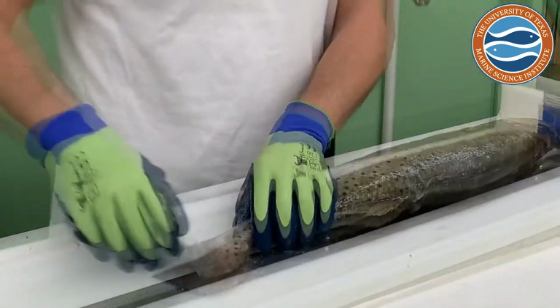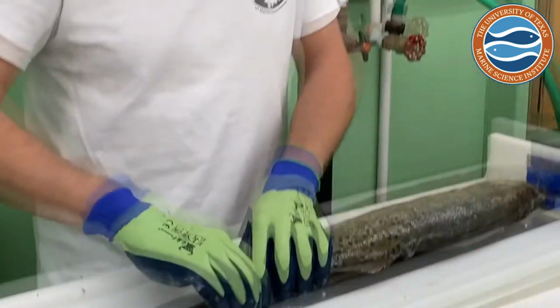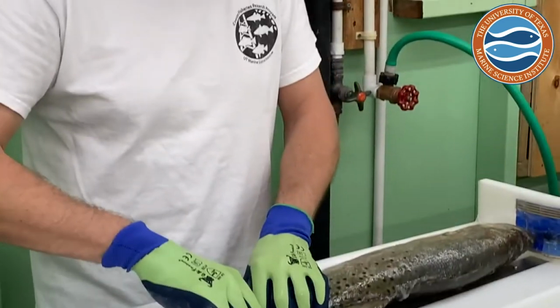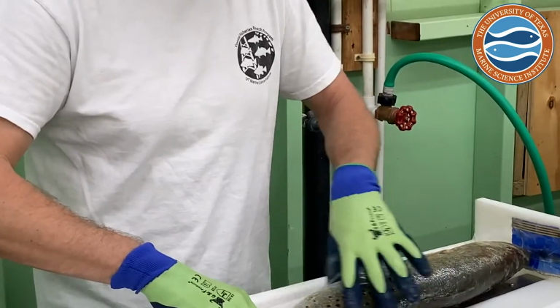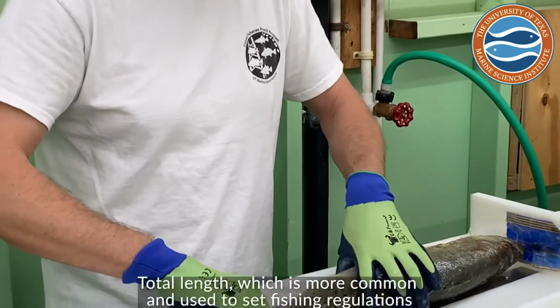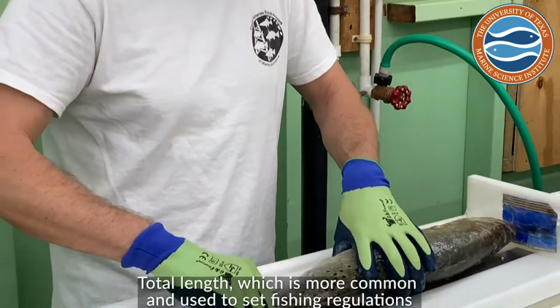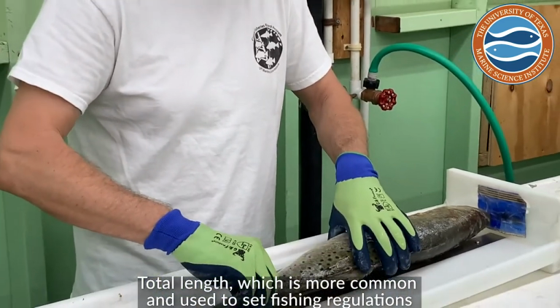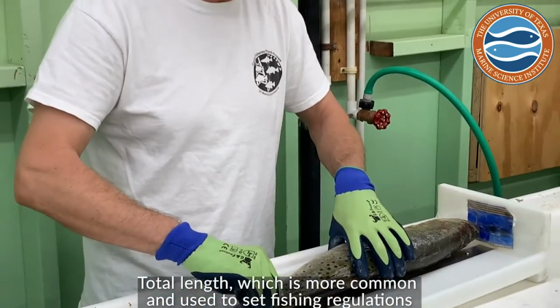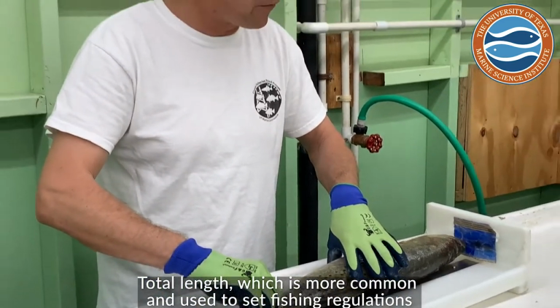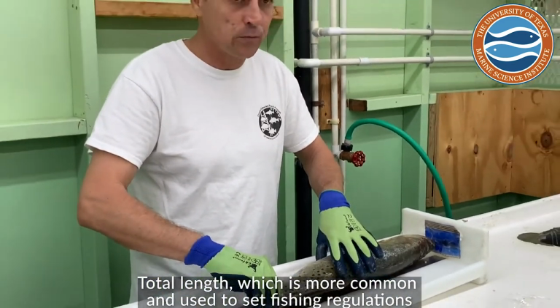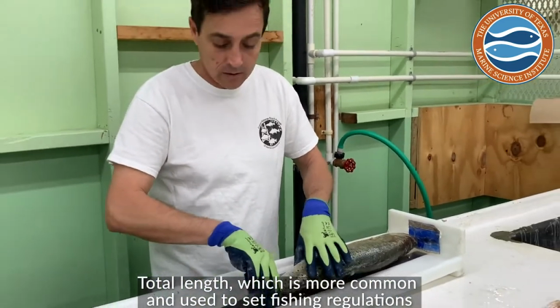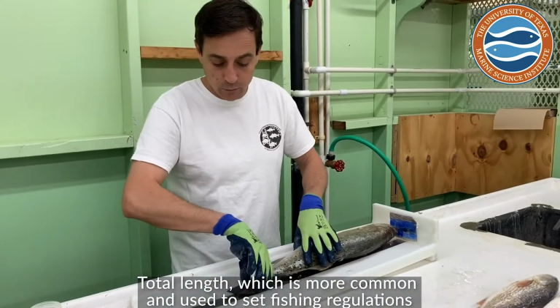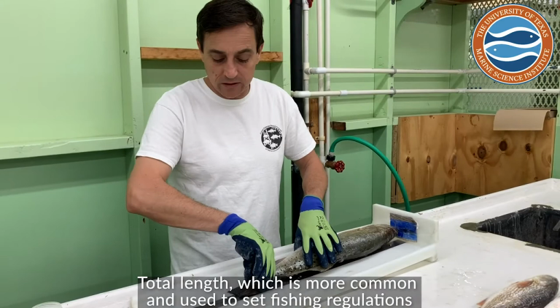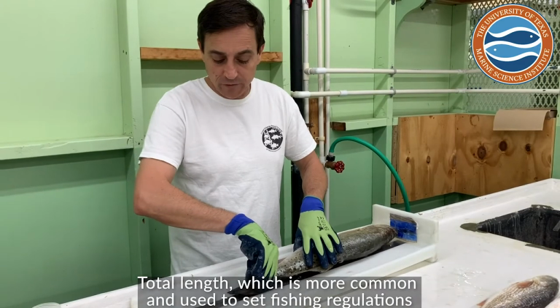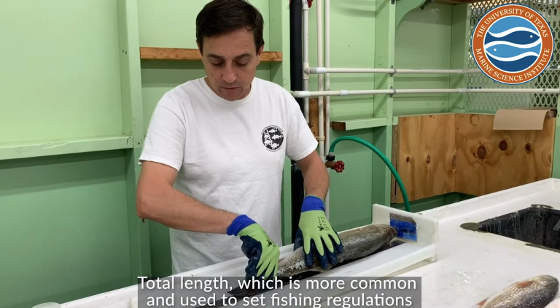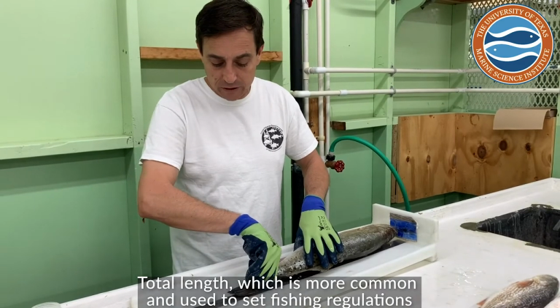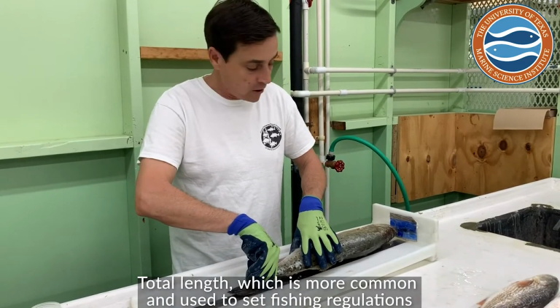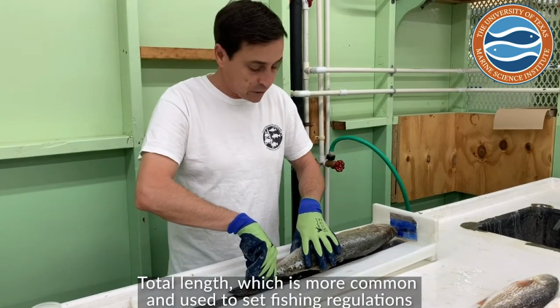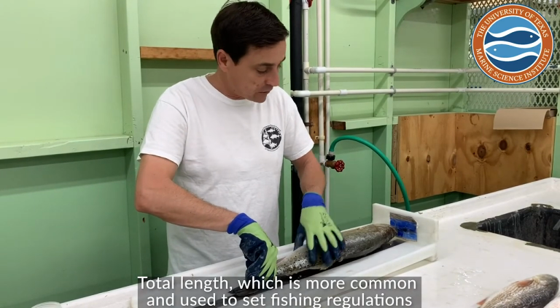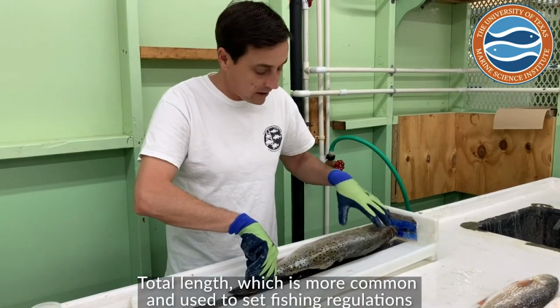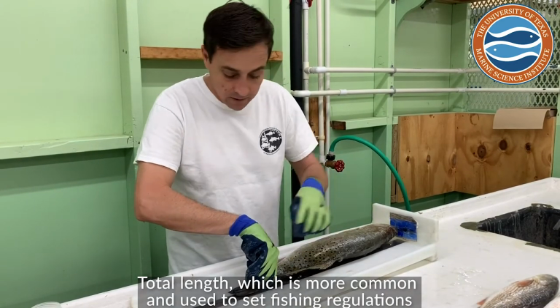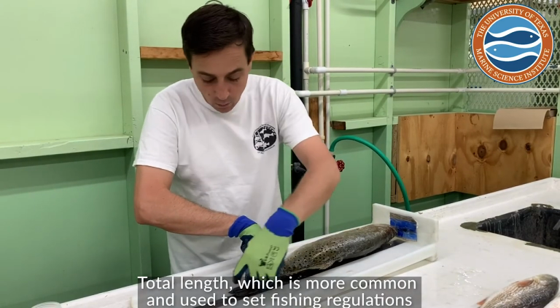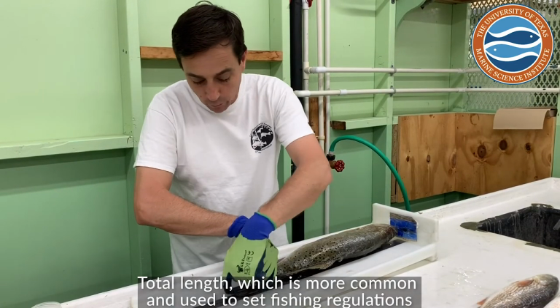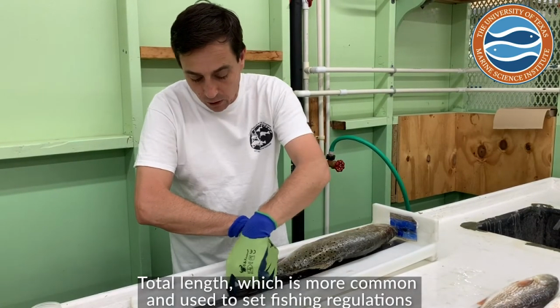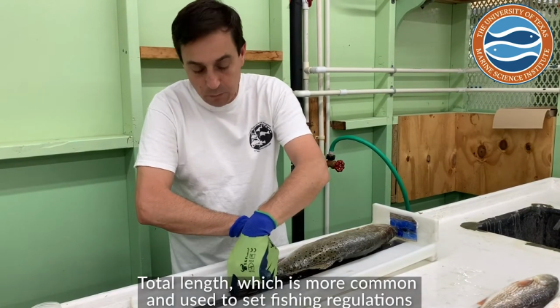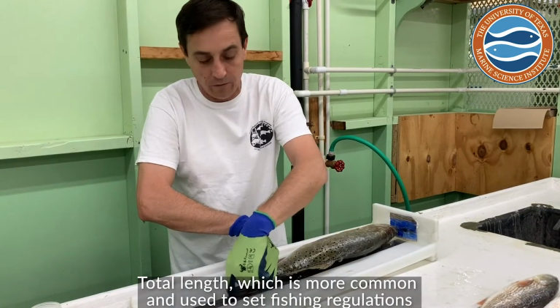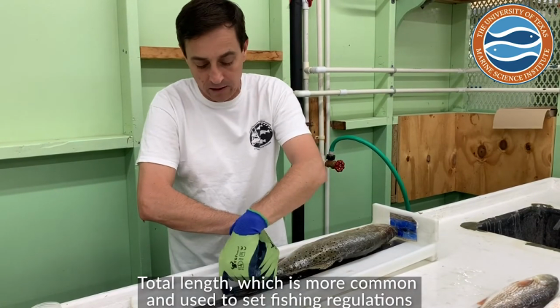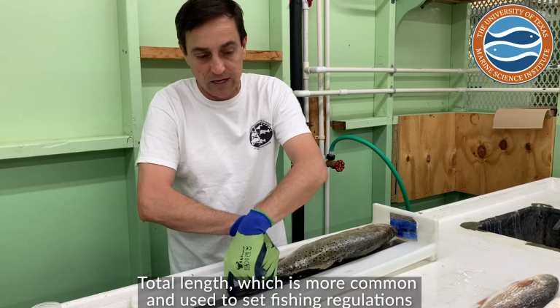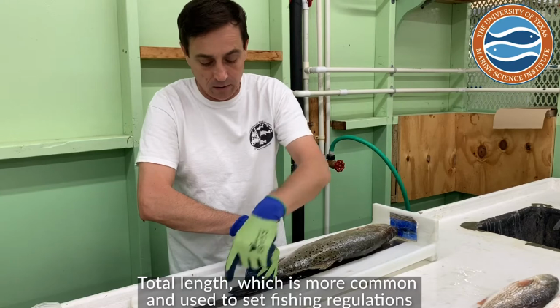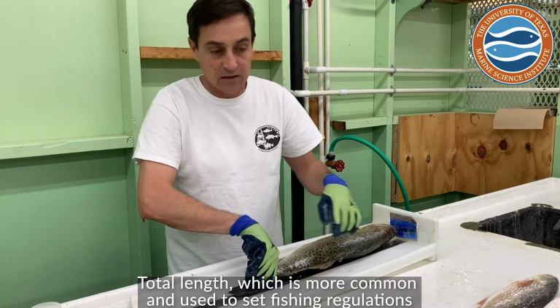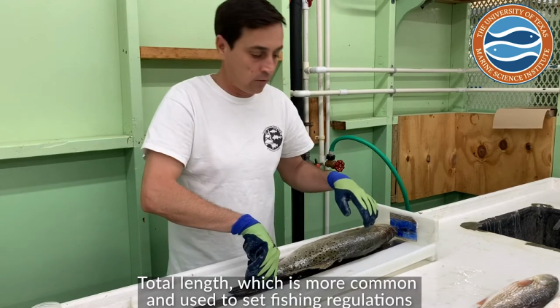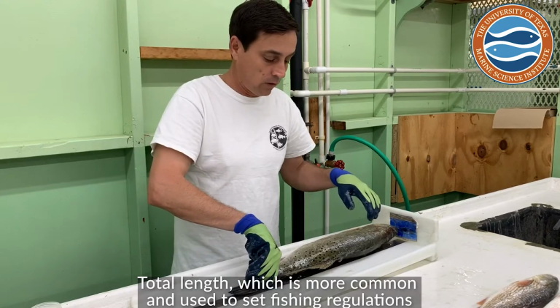The other measurement is total length, which is more common especially with fishermen because we use that to set fishery regulations. We just pinch the tail and go all the way to the longest part of the end of their tail — that's the total length.